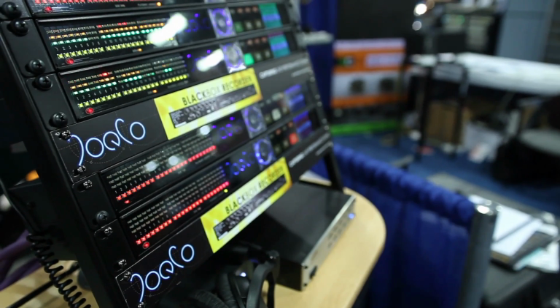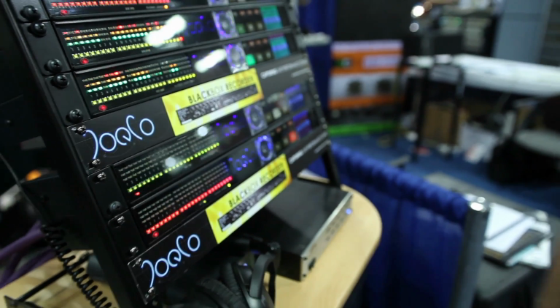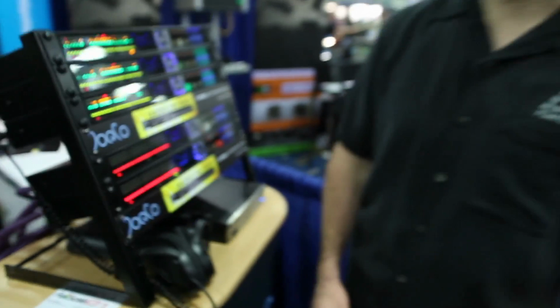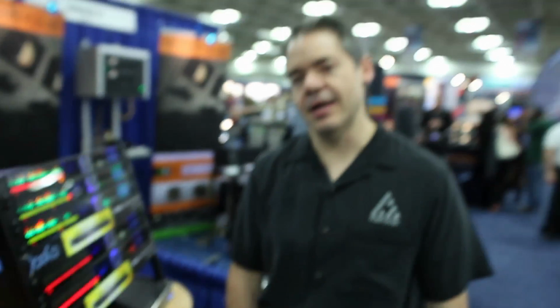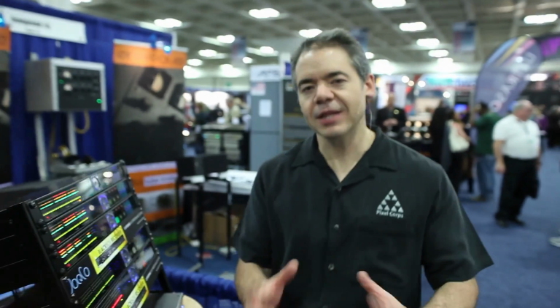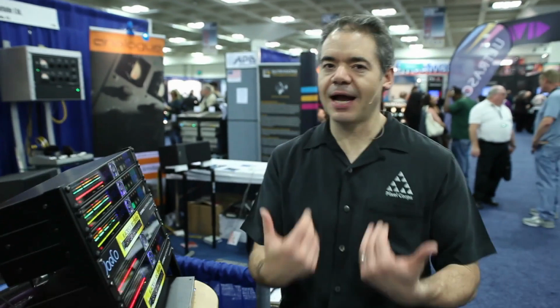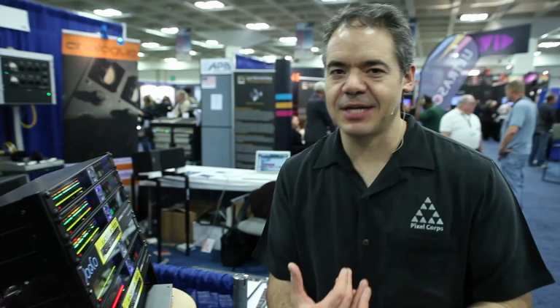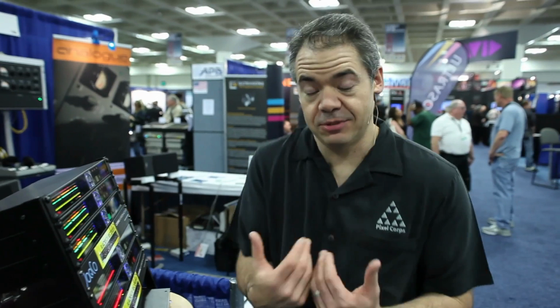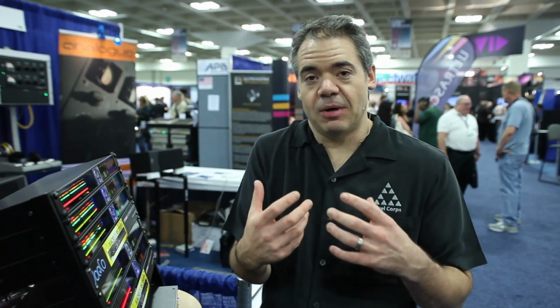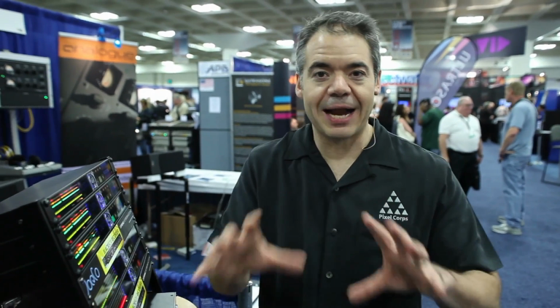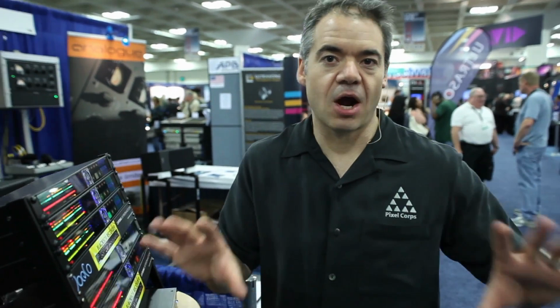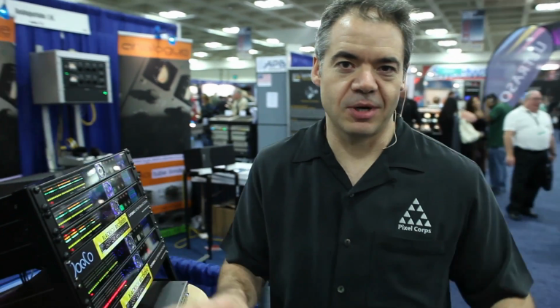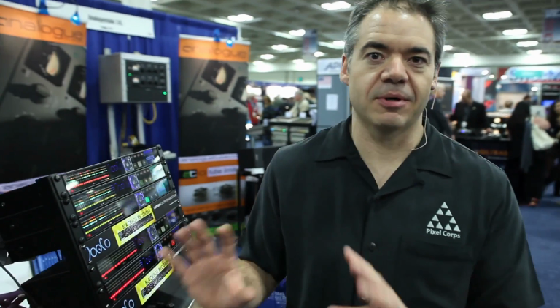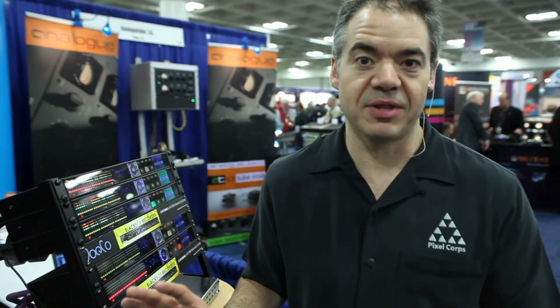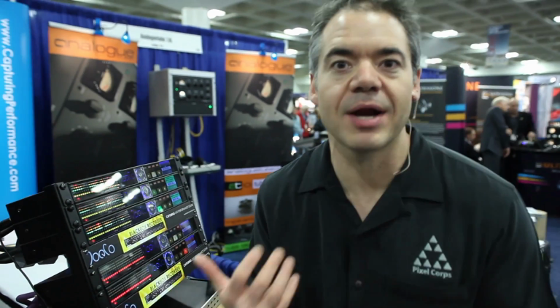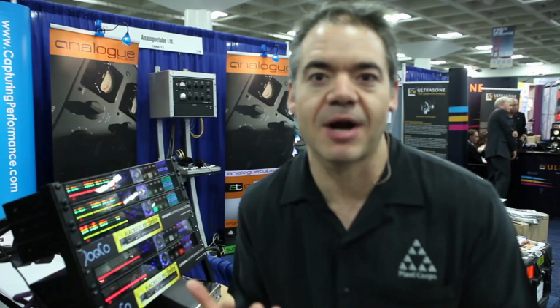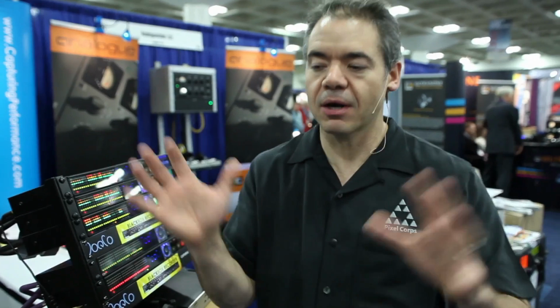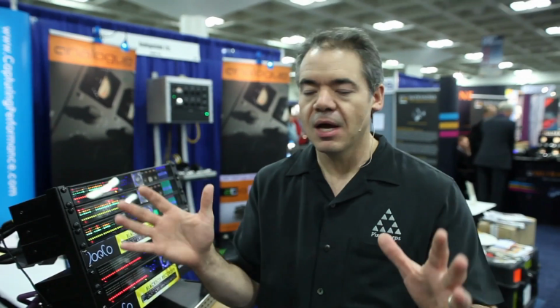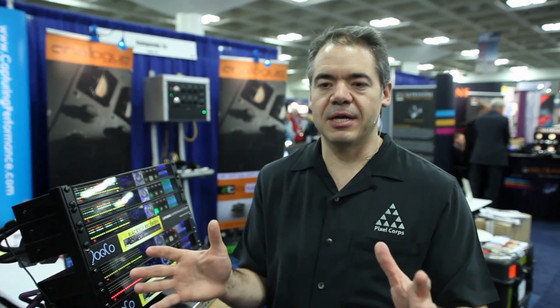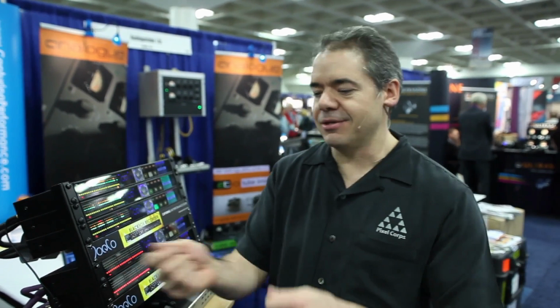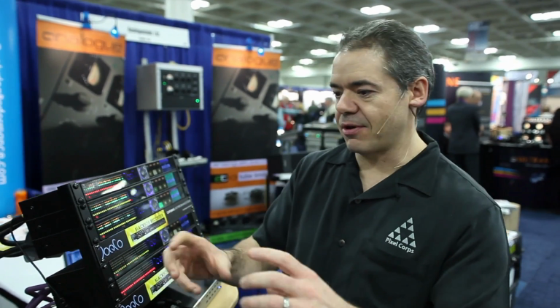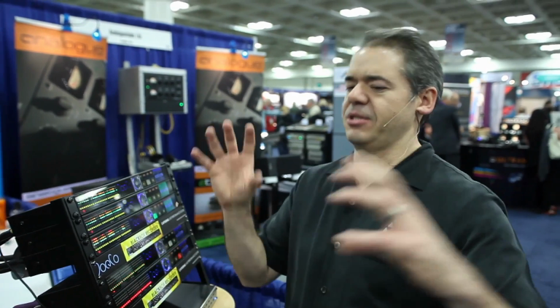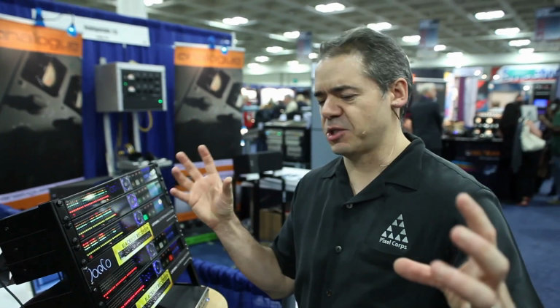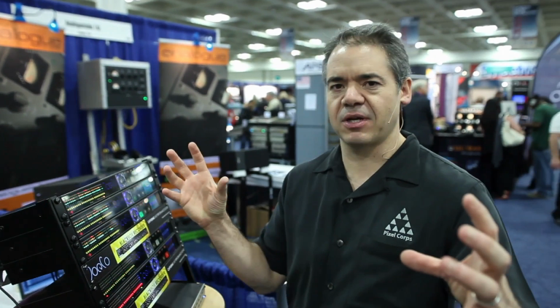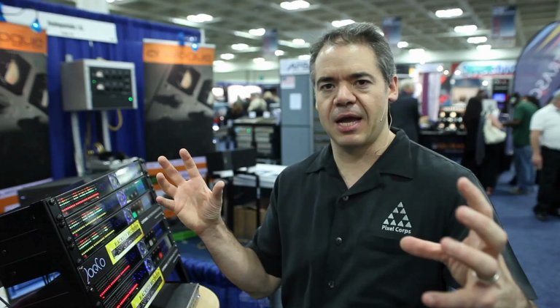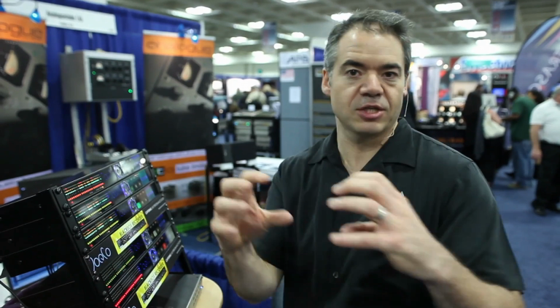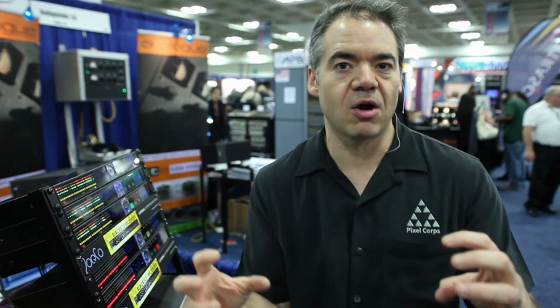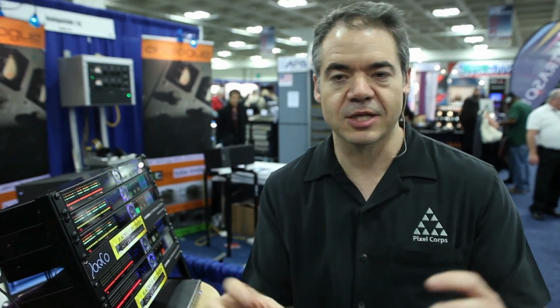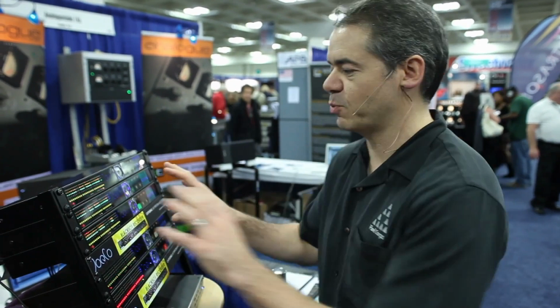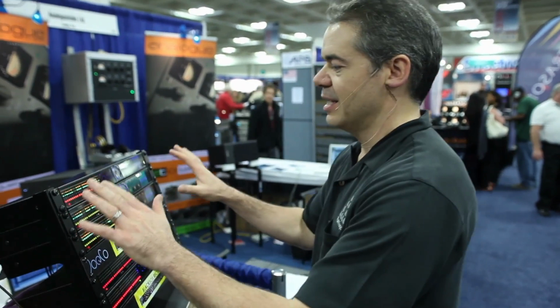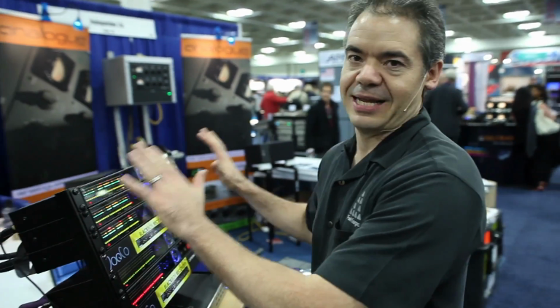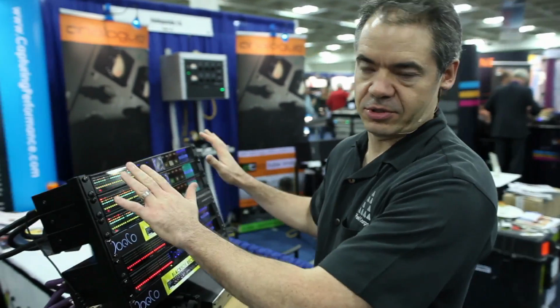We're here at JoCo. A lot of times you're at a big concert and trying to record everything — you want every track, you want it all. But either you have something that's really expensive and complicated, or you just can't get all the tracks. Well, that's what this handles.